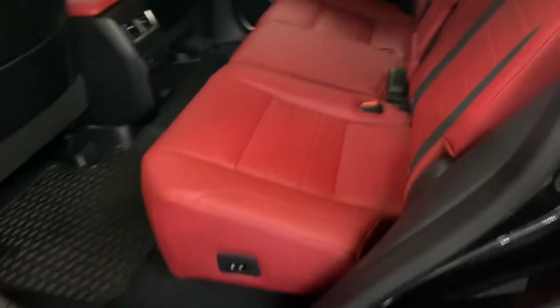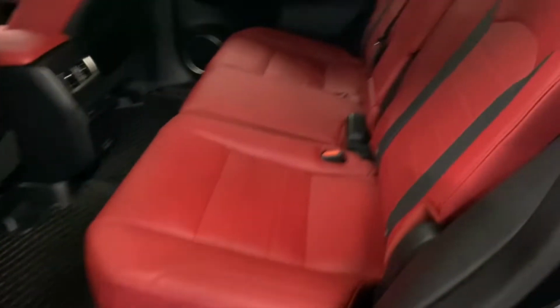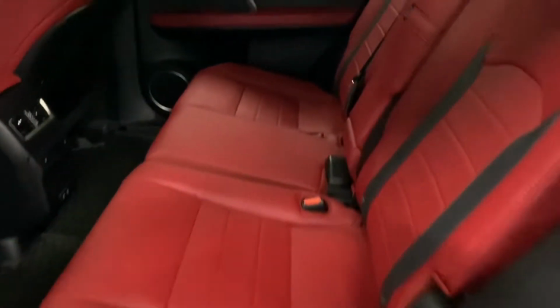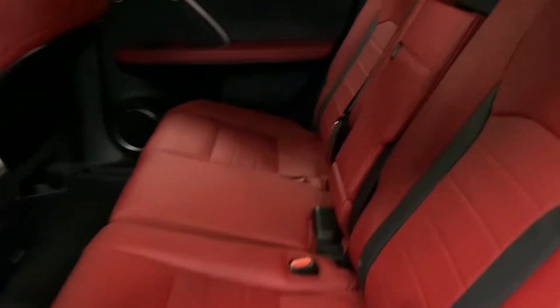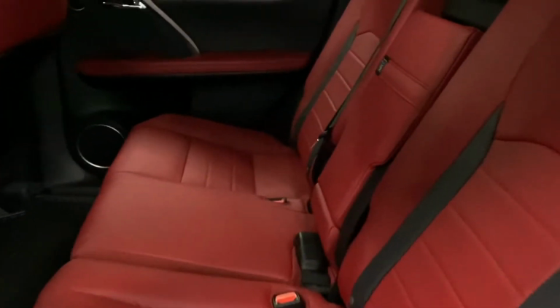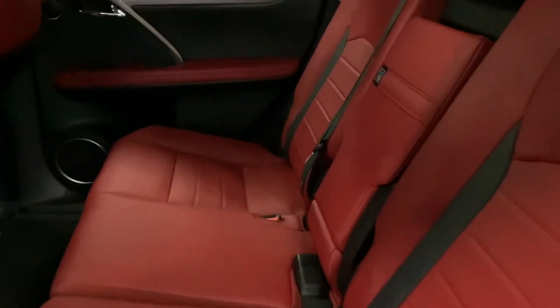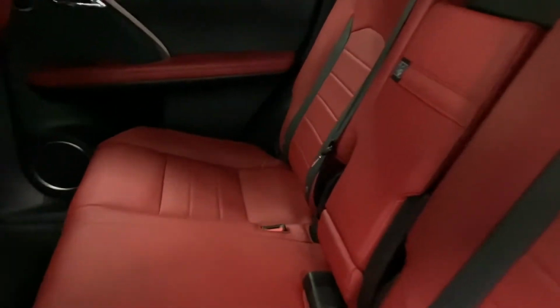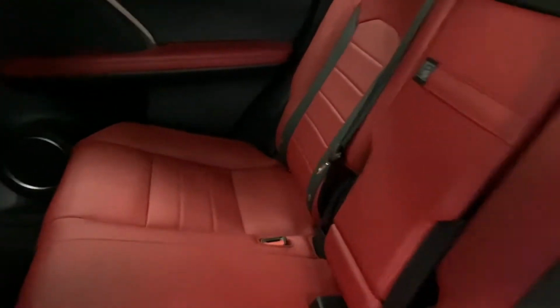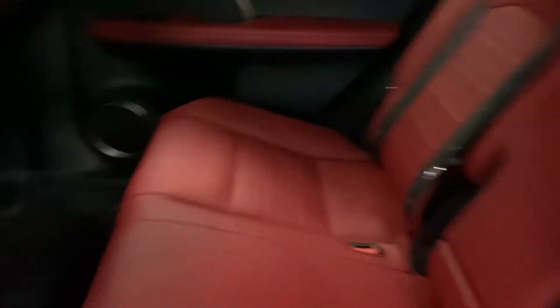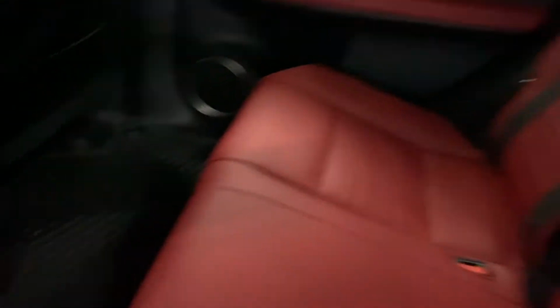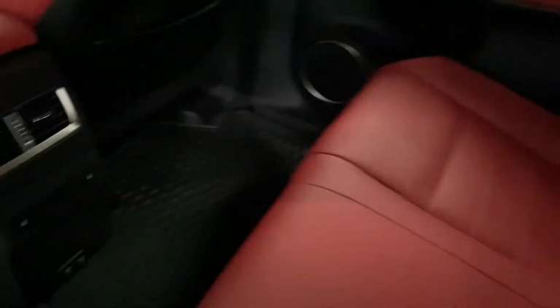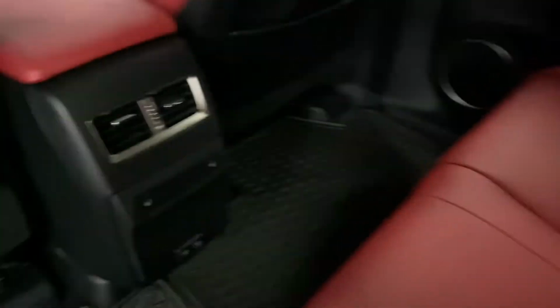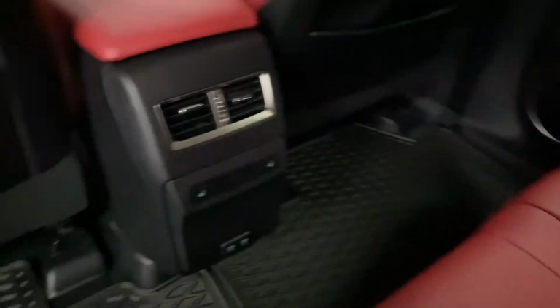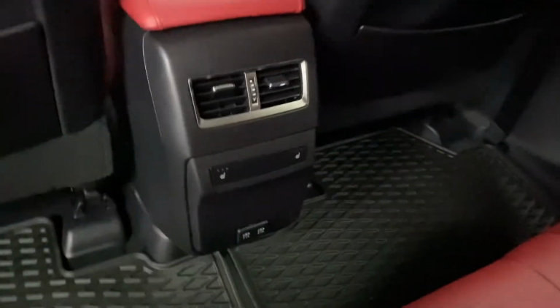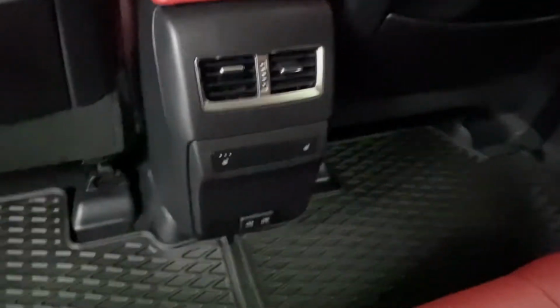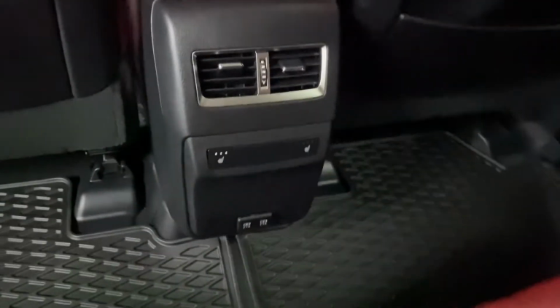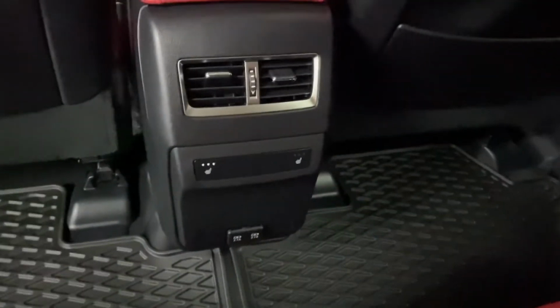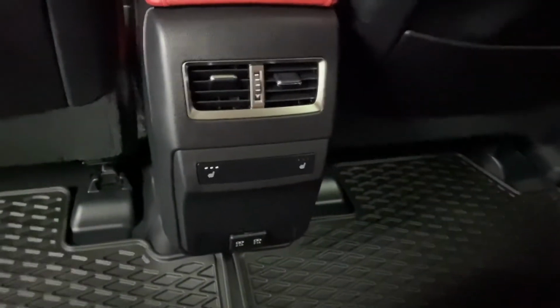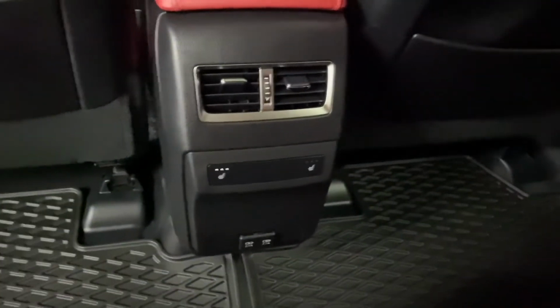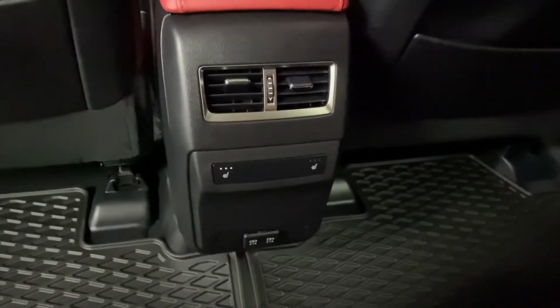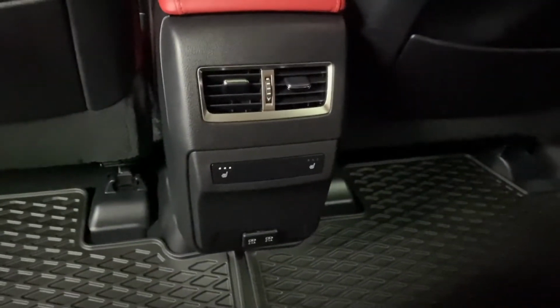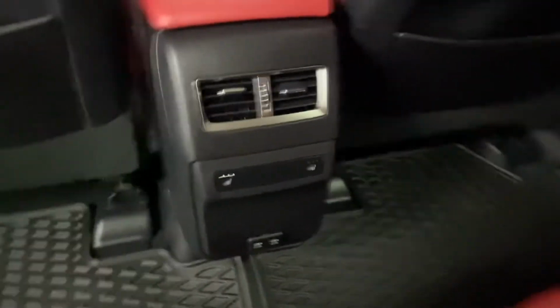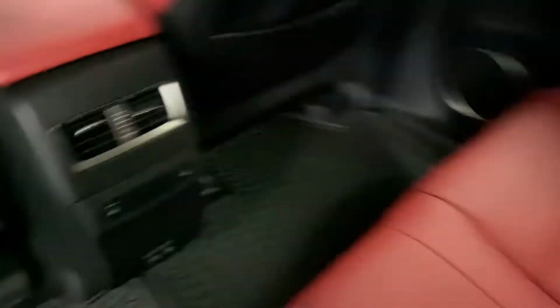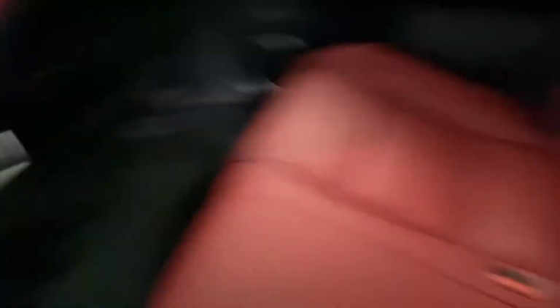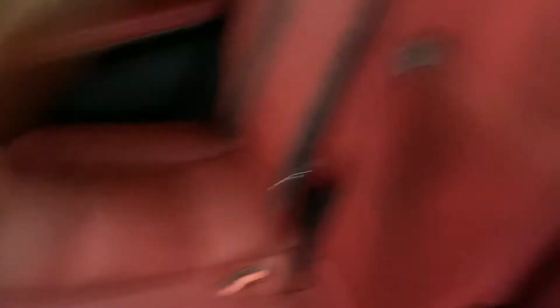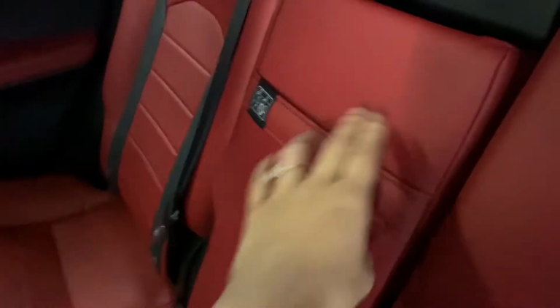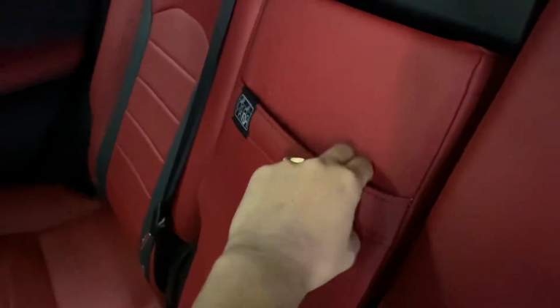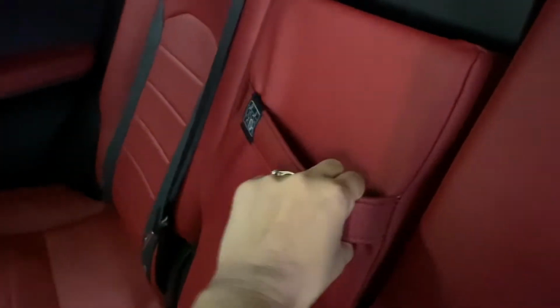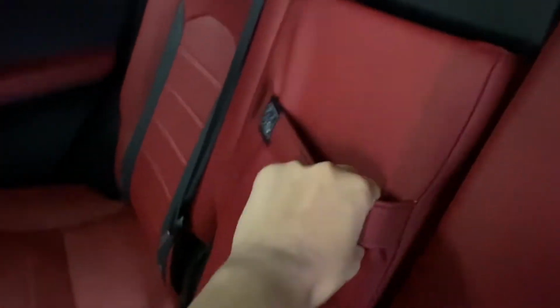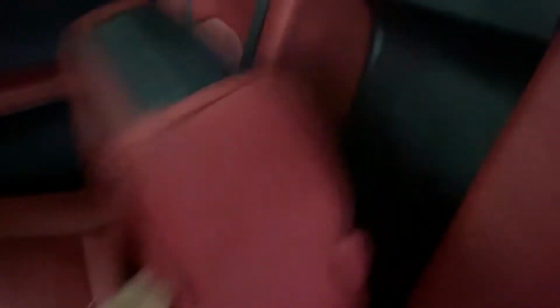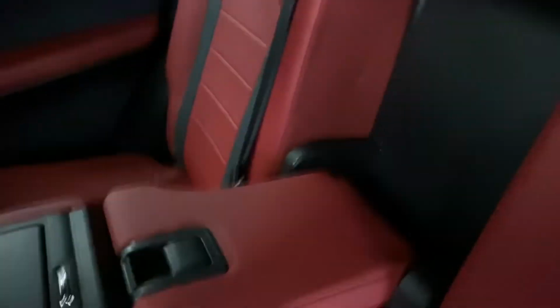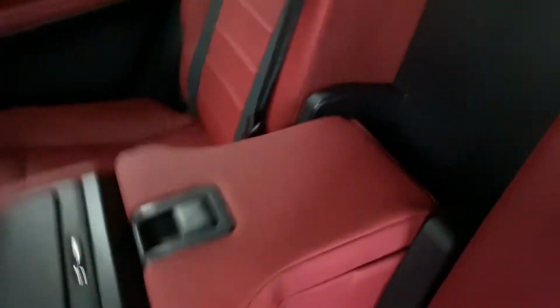In the rear seats, you have your heated seat controls and USB ports in the middle. You also have your cup holders and storage space.